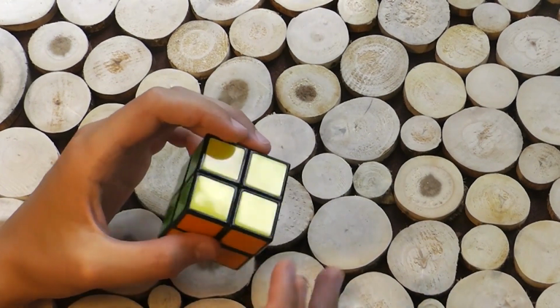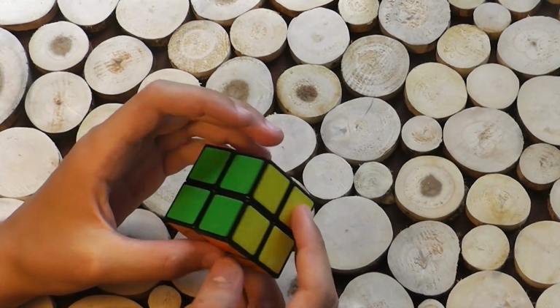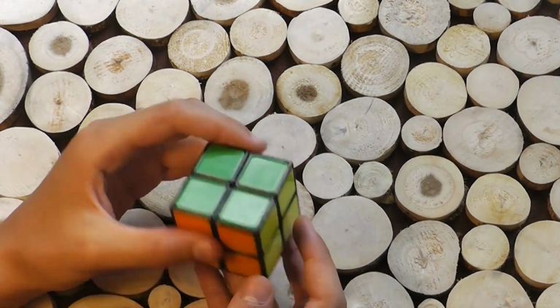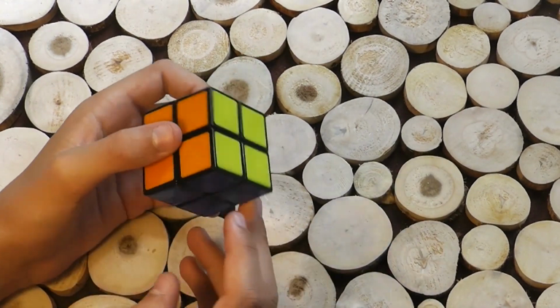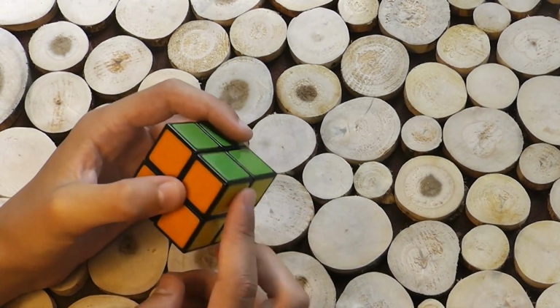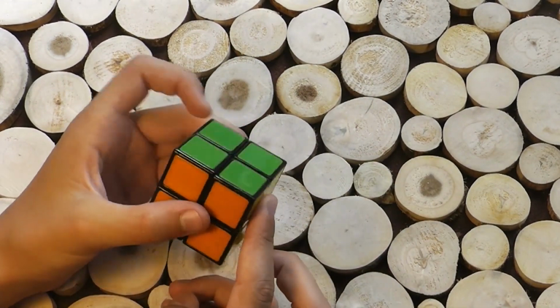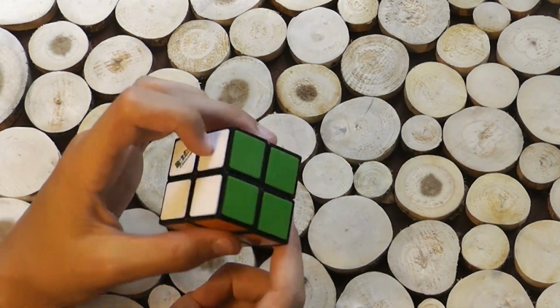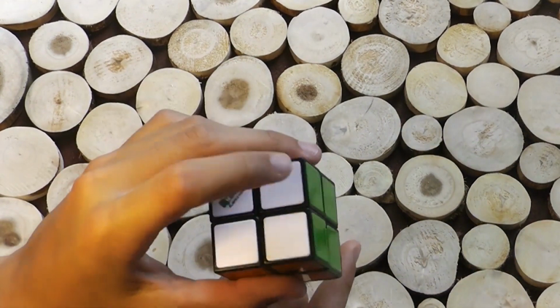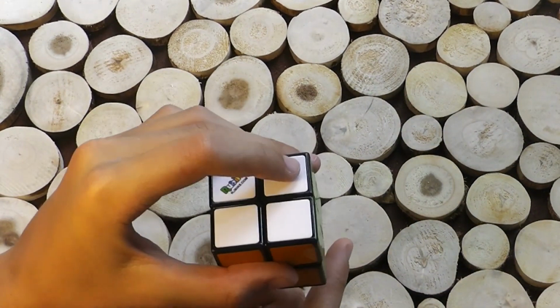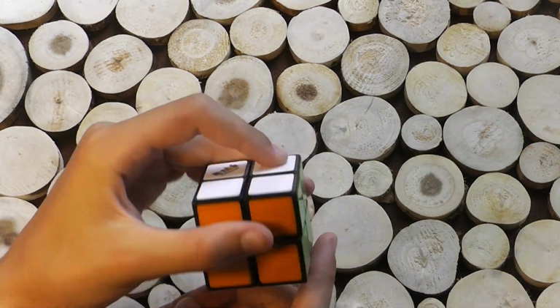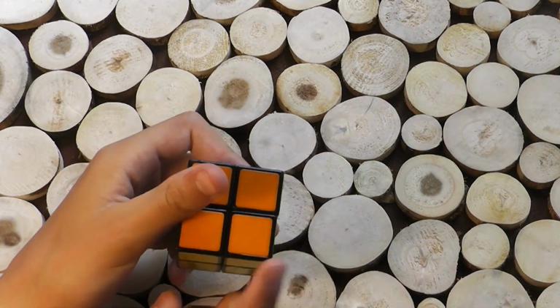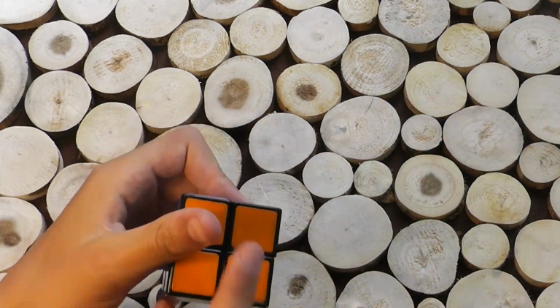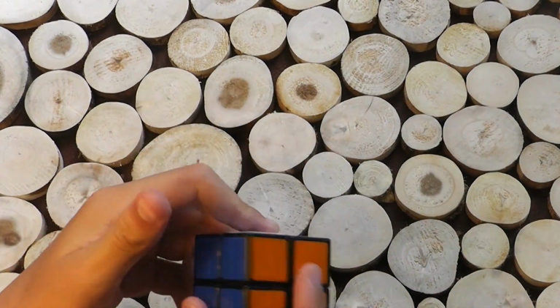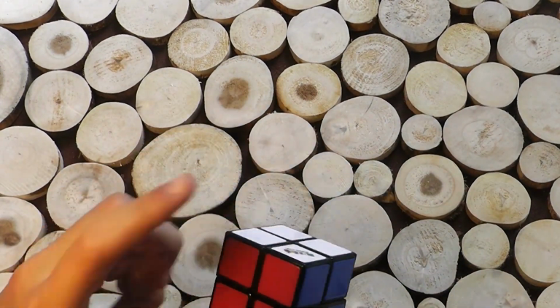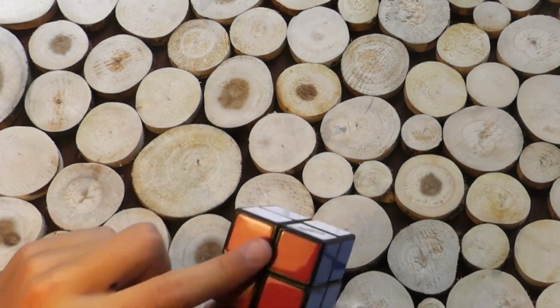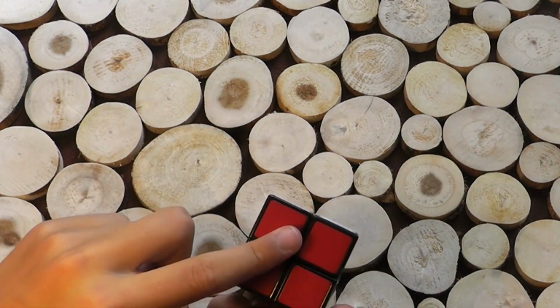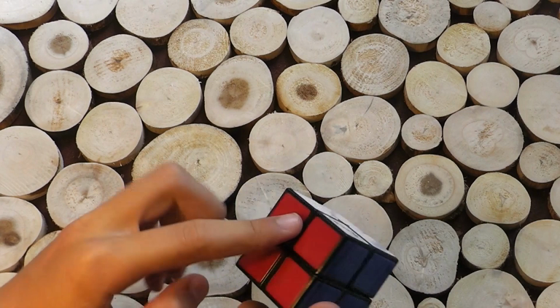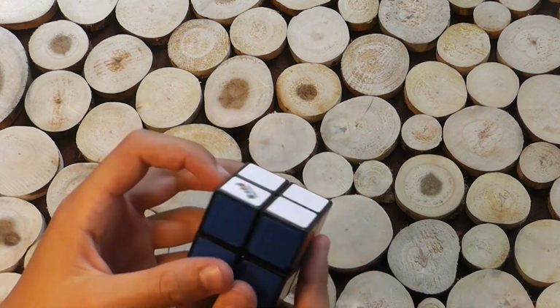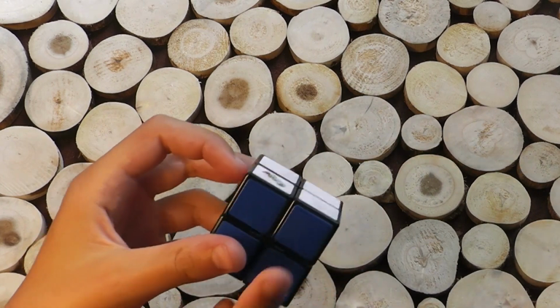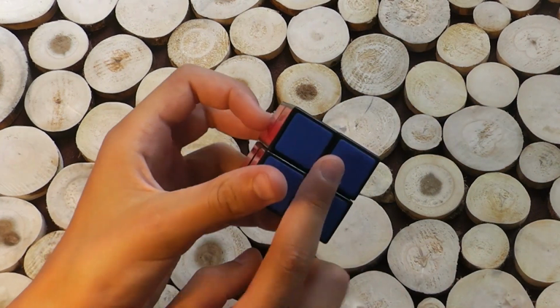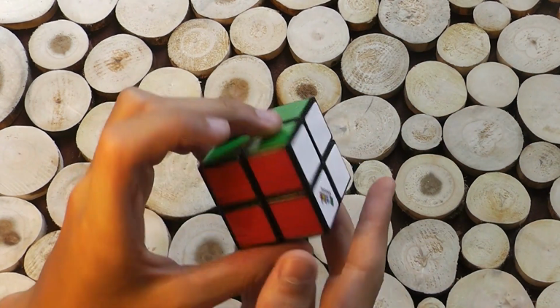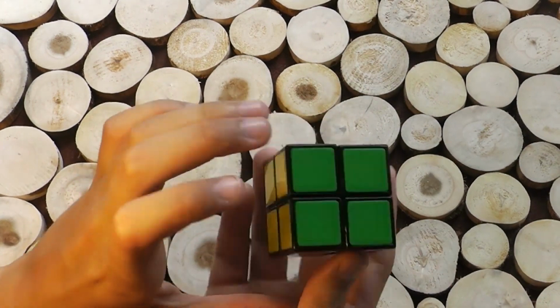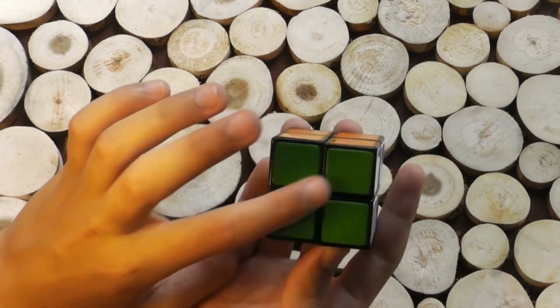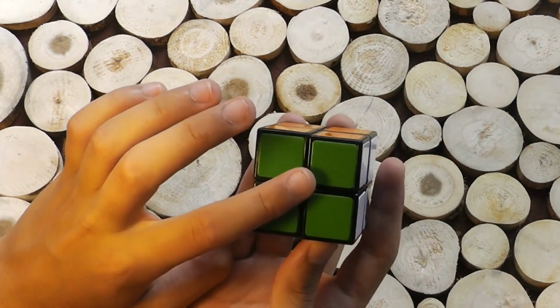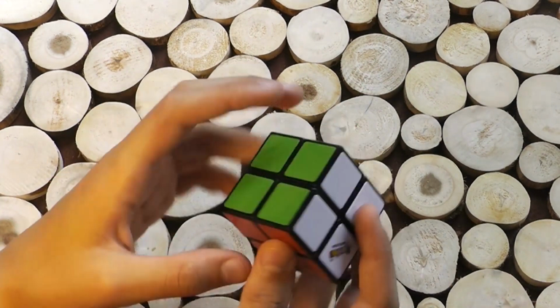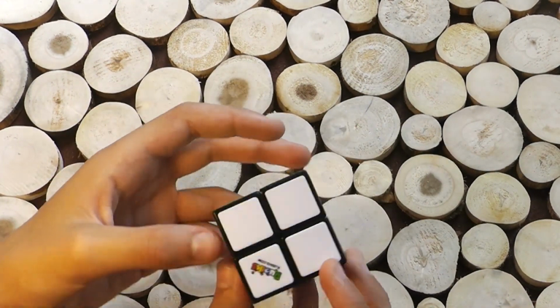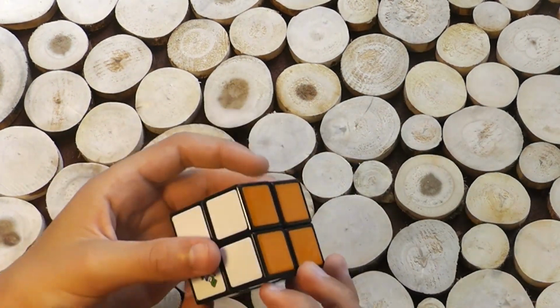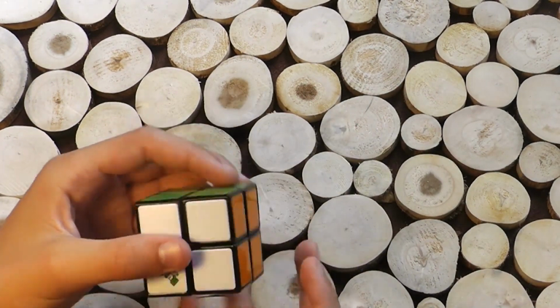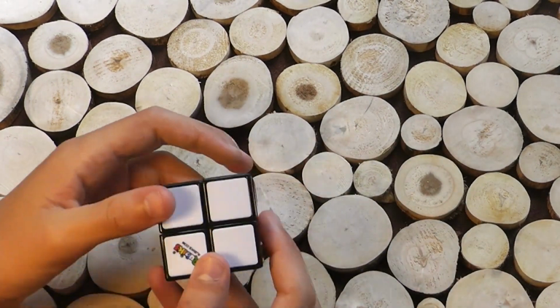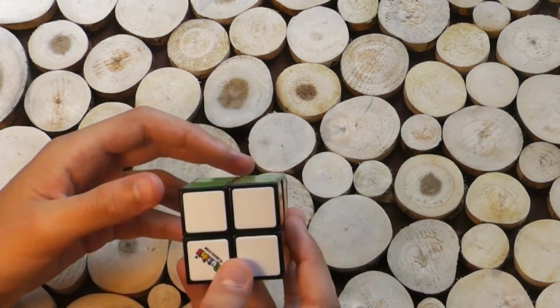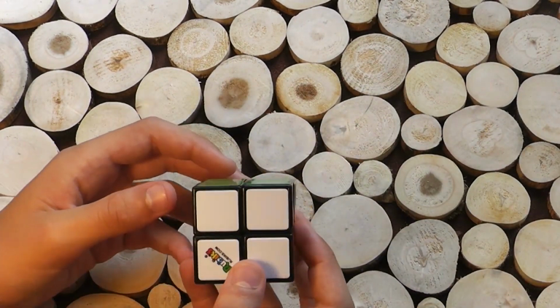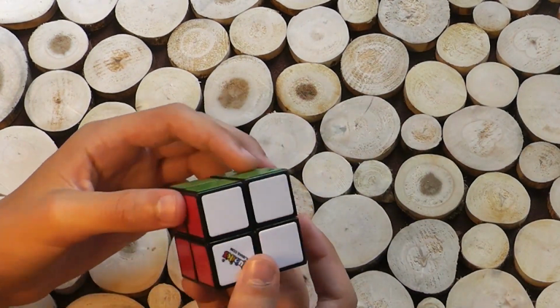First thing is that yellow is opposite to white, orange is opposite to red, and blue is opposite to green. Now knowing that, let's mix up the Rubik's Cube.